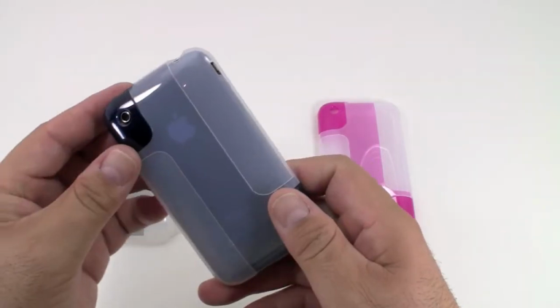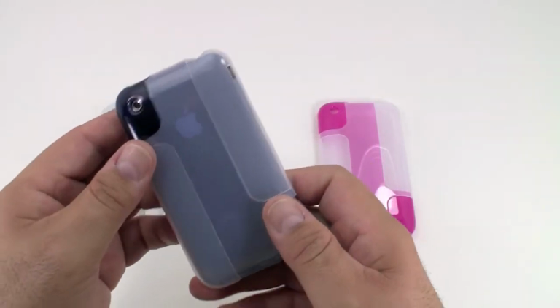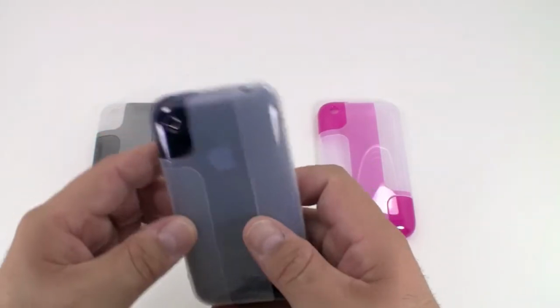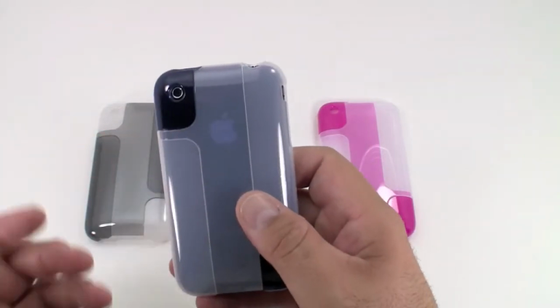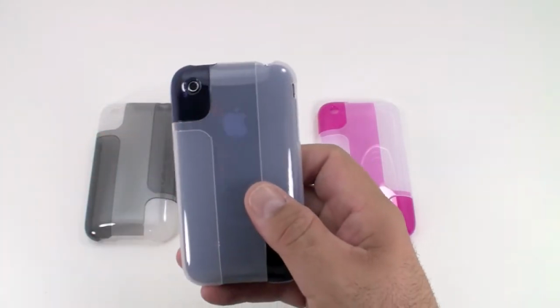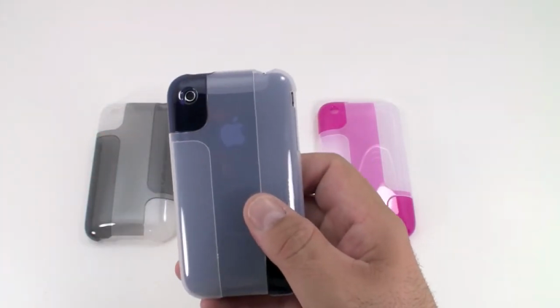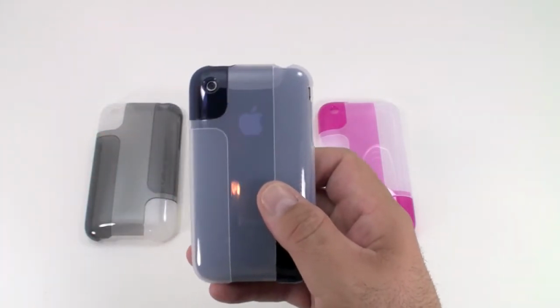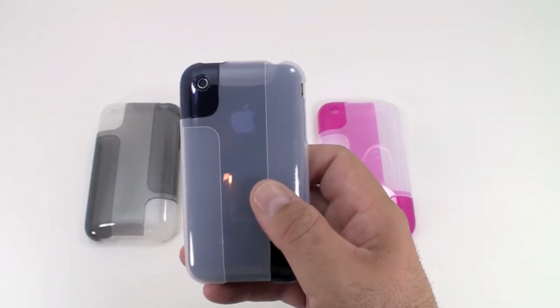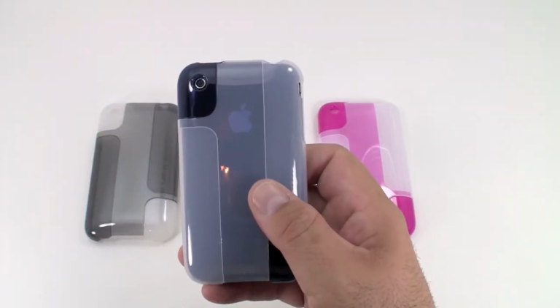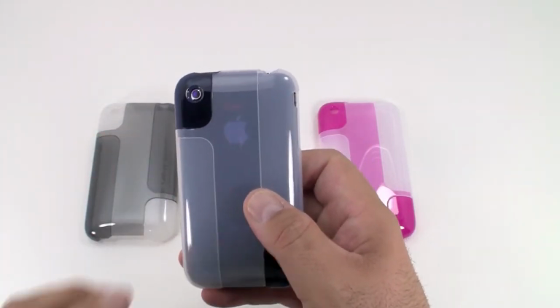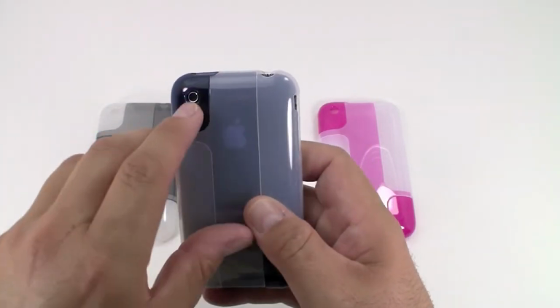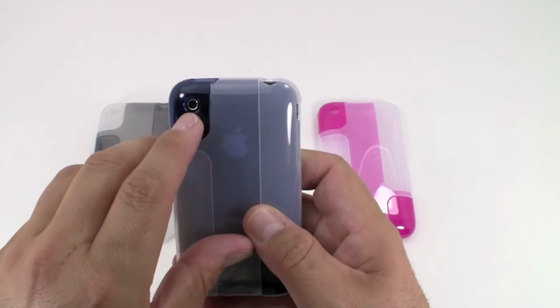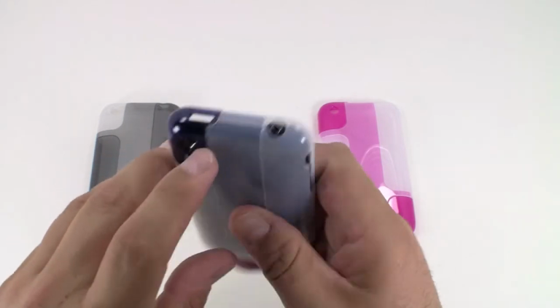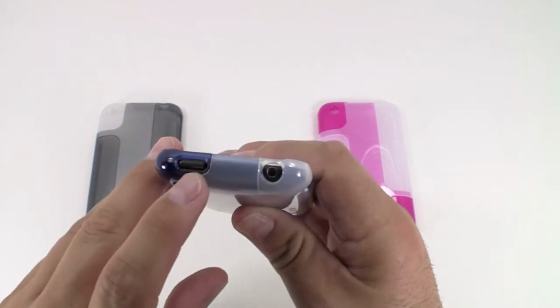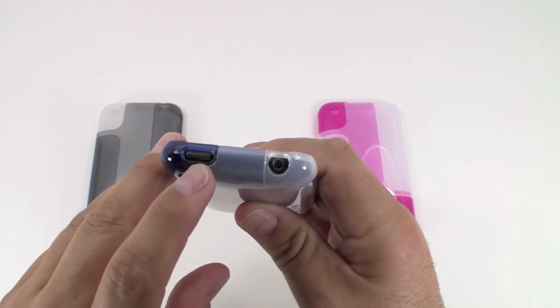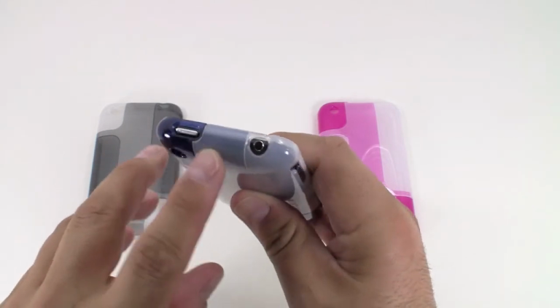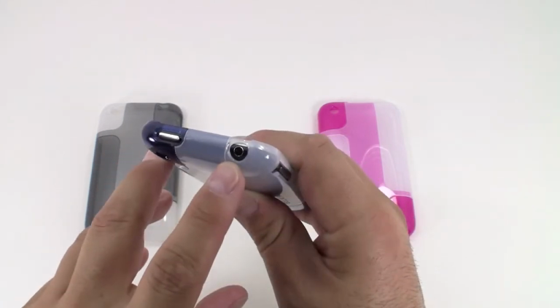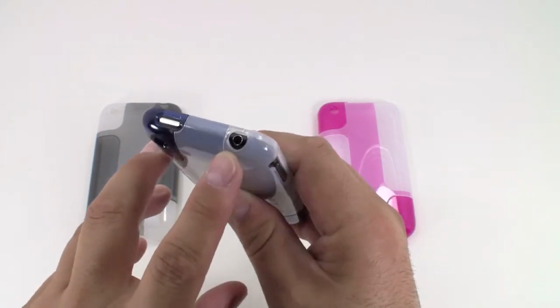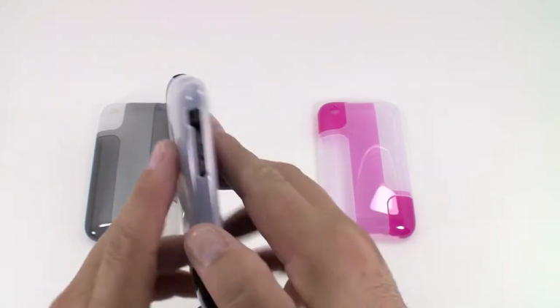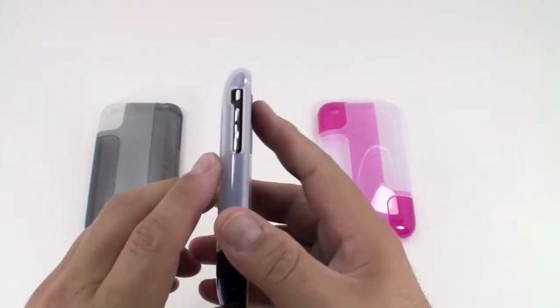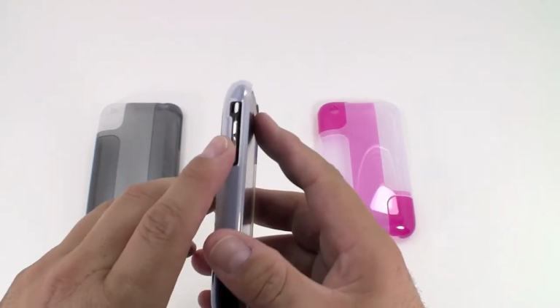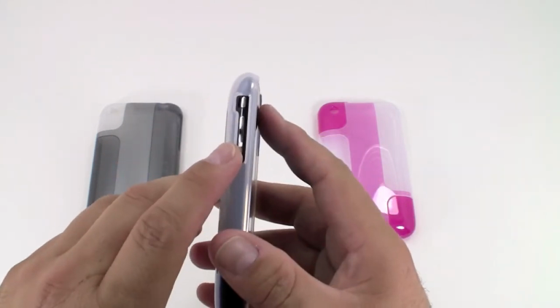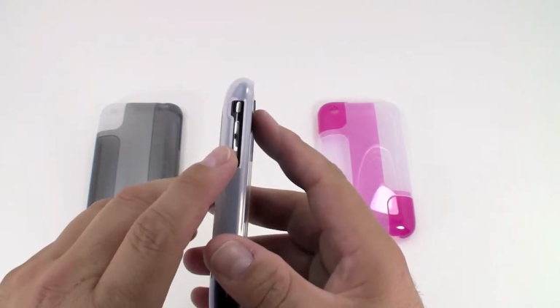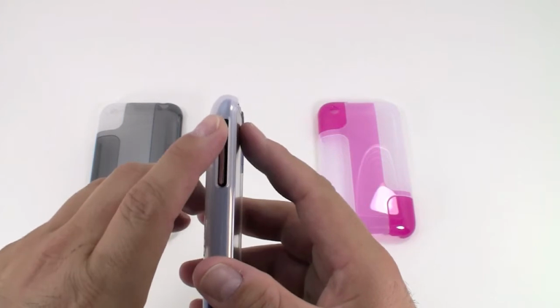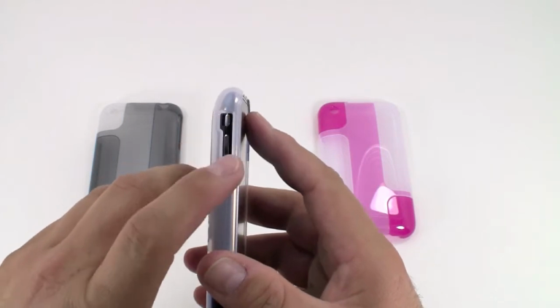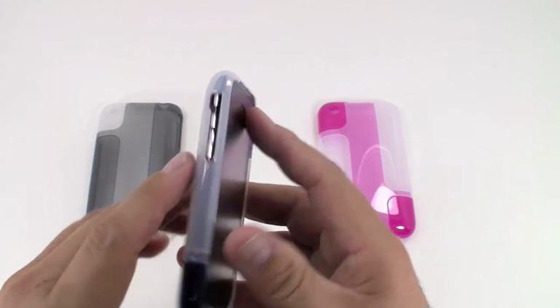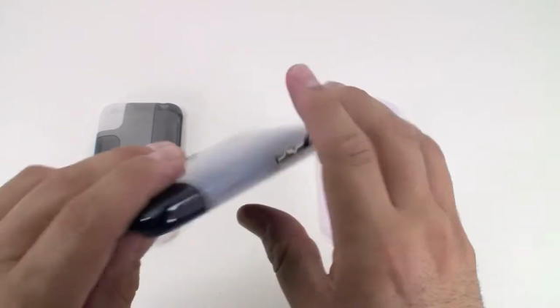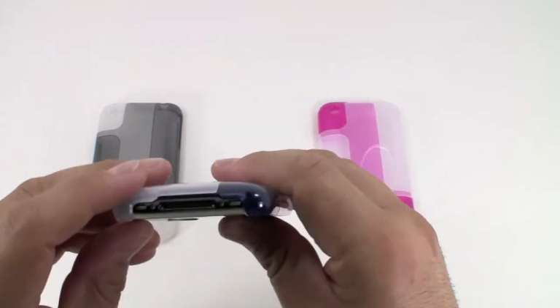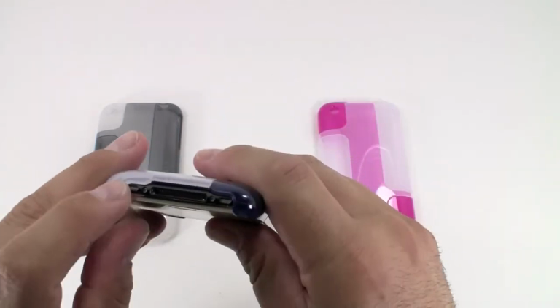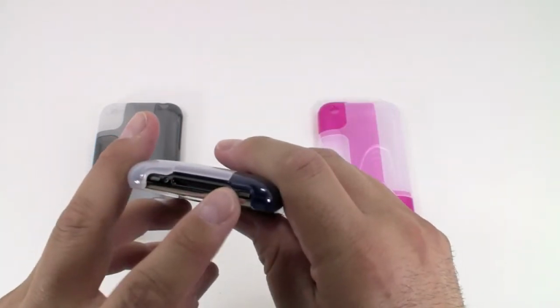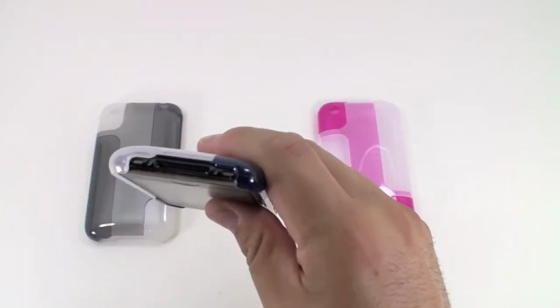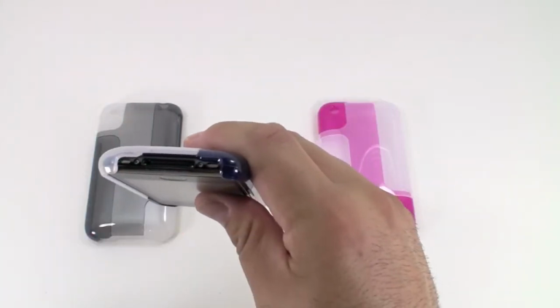The Belkin case does have all the appropriate cutouts, so you have full function of your phone: camera, on-off button, headphone jack, rocker buttons on the side, your mute button, and plenty of room for your speakers and charger port.